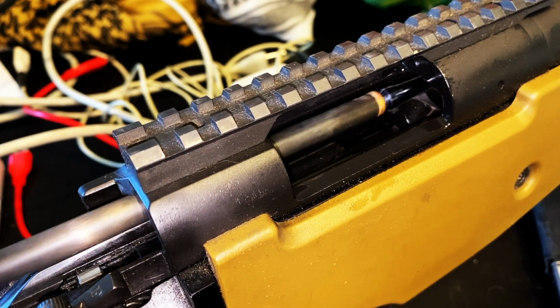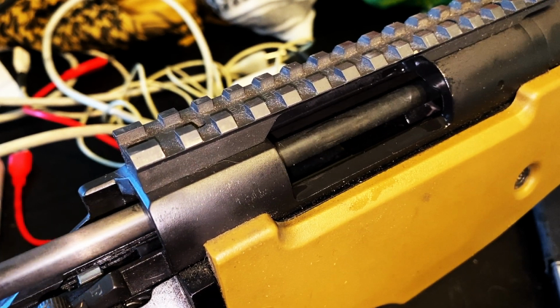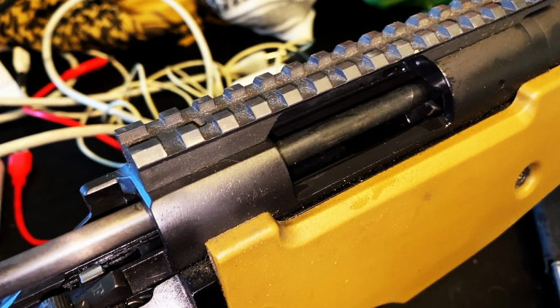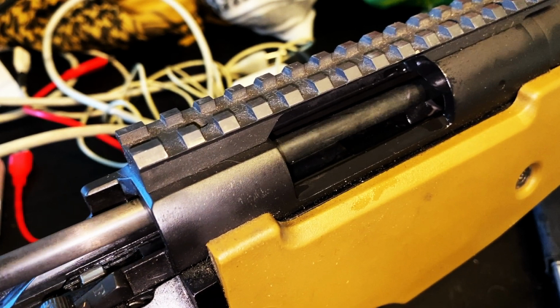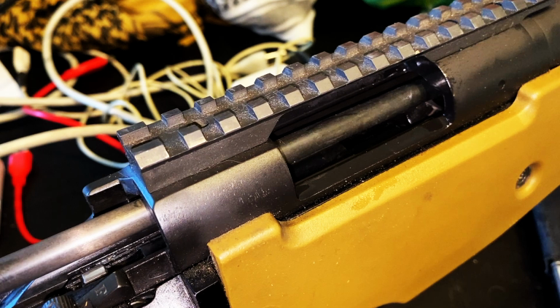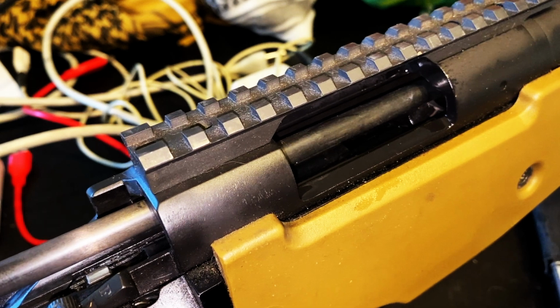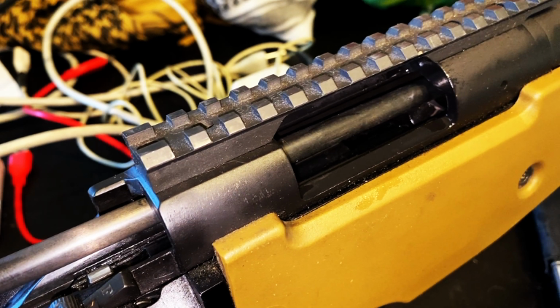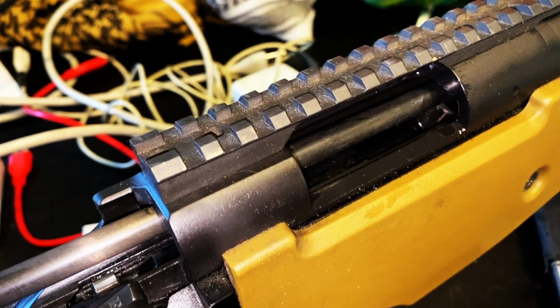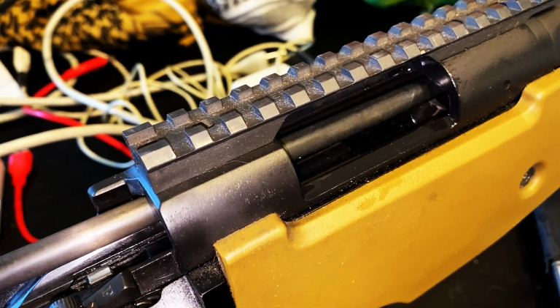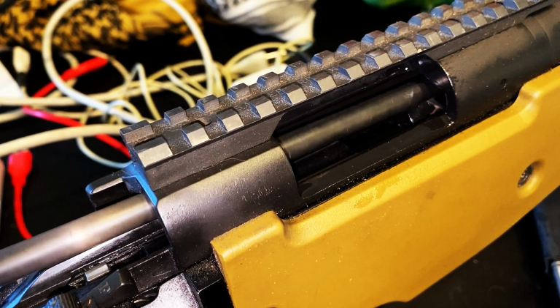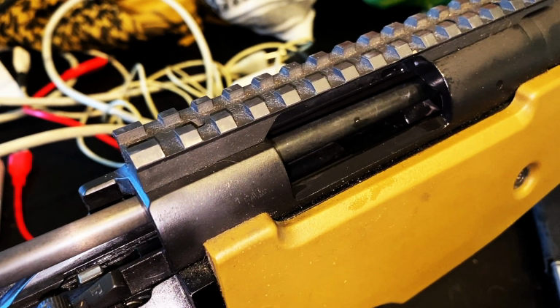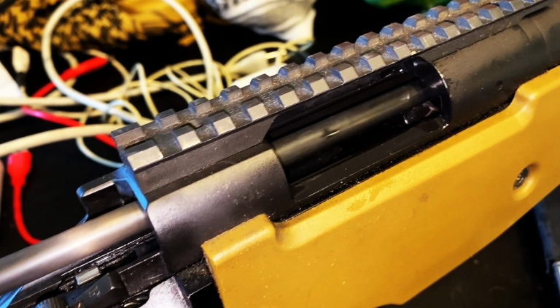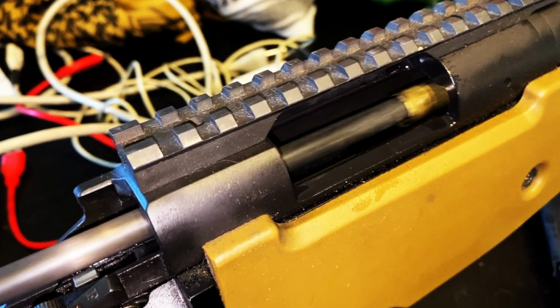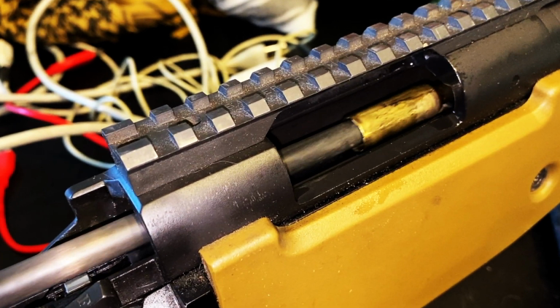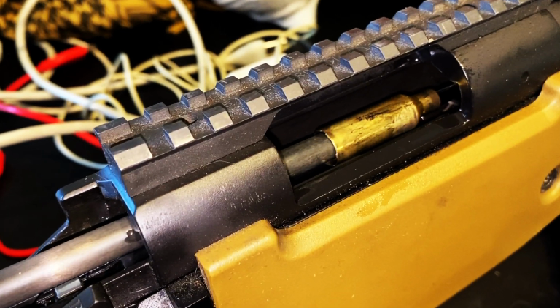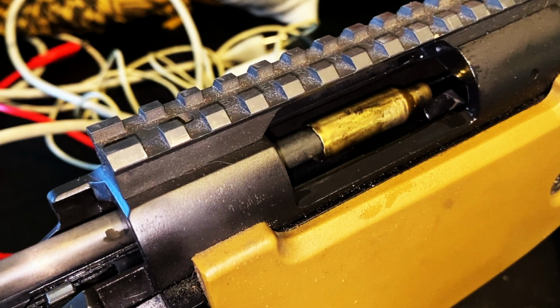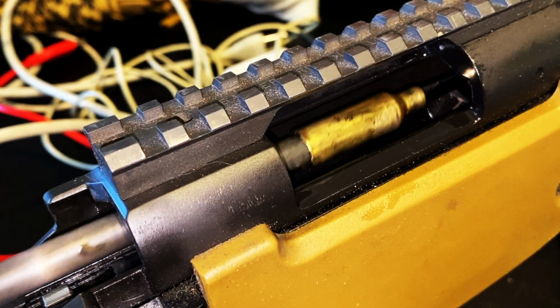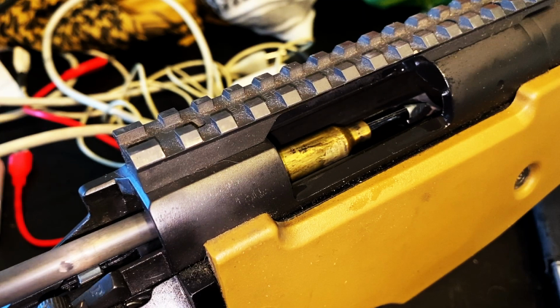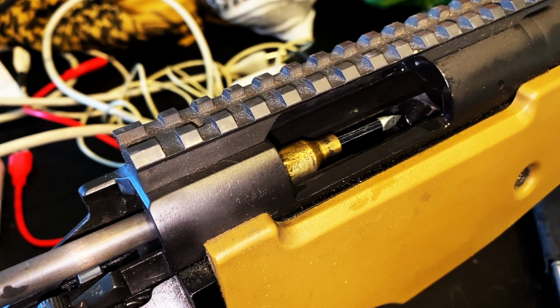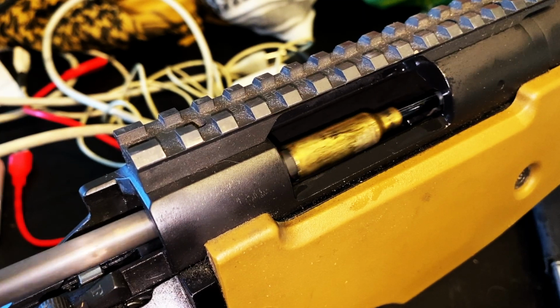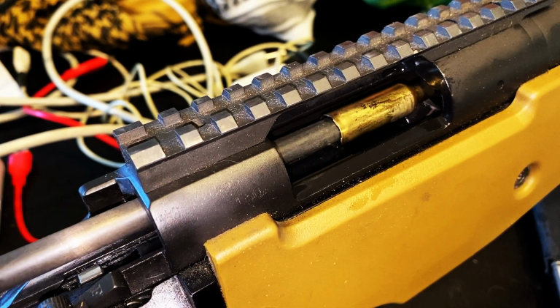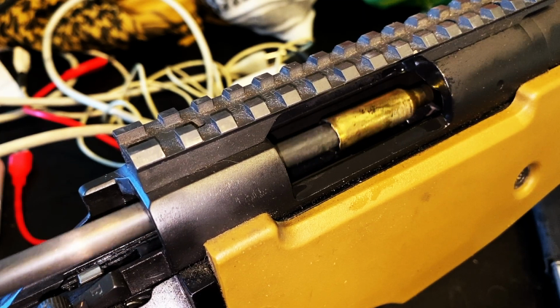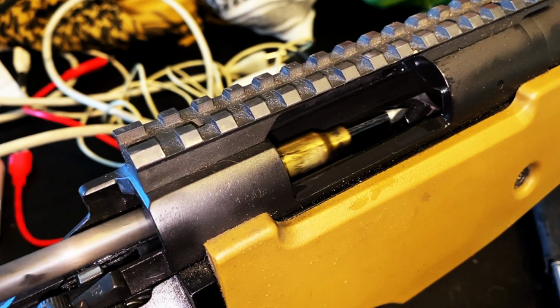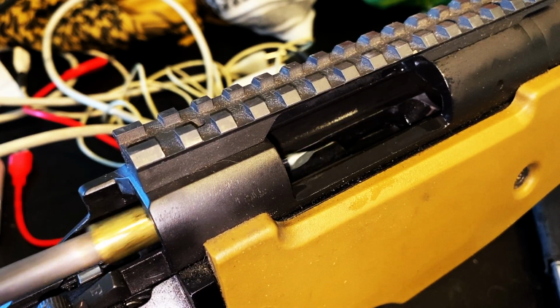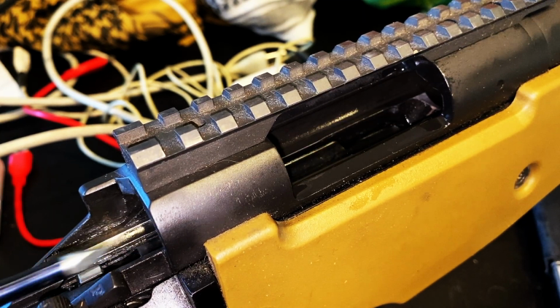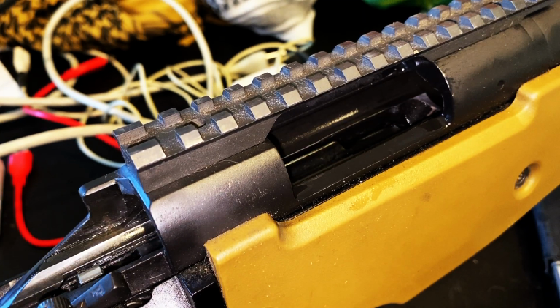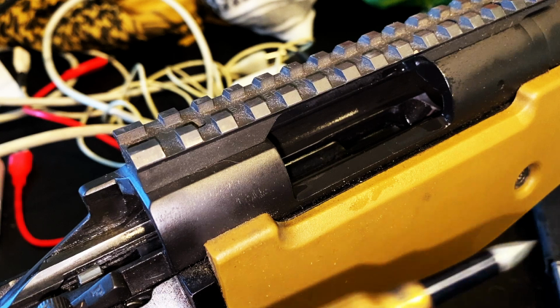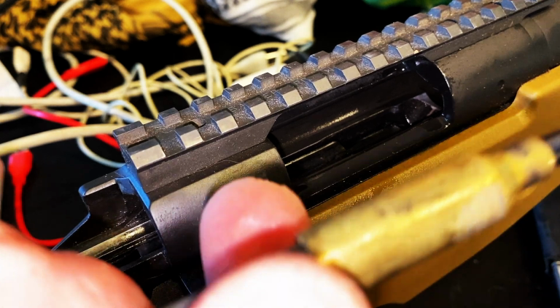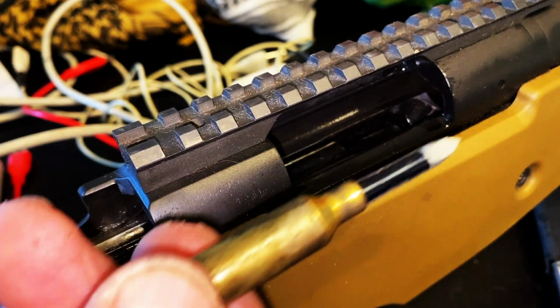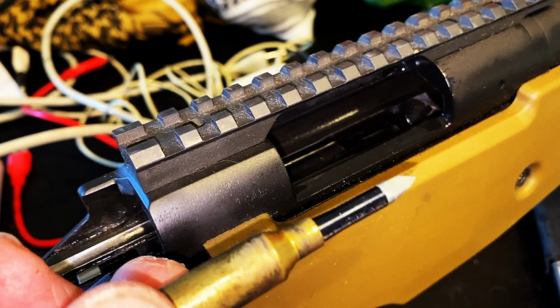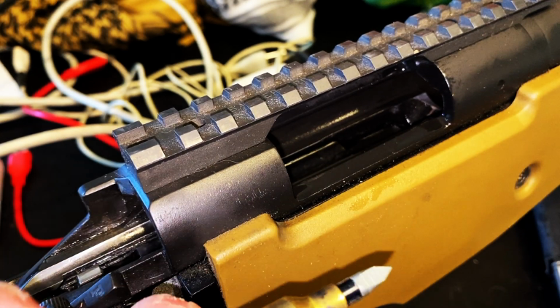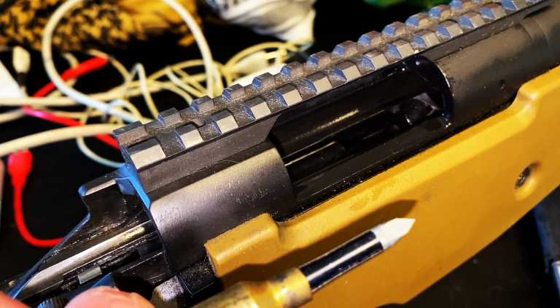I think that WD-40 may have been the wrong idea. Oh, look at that. Yeah! That aluminum broadhead was the trick.